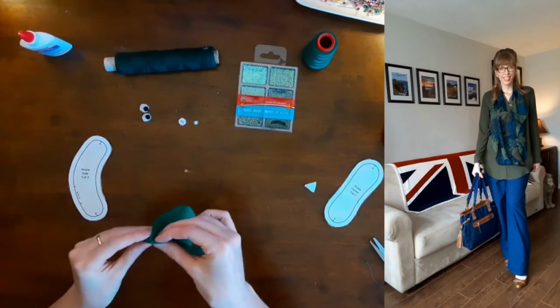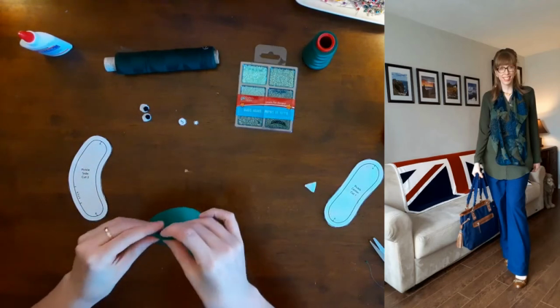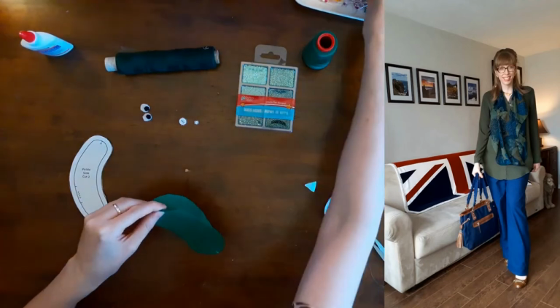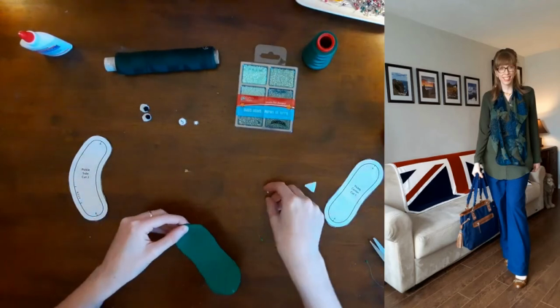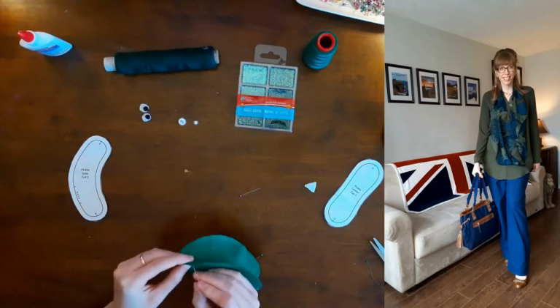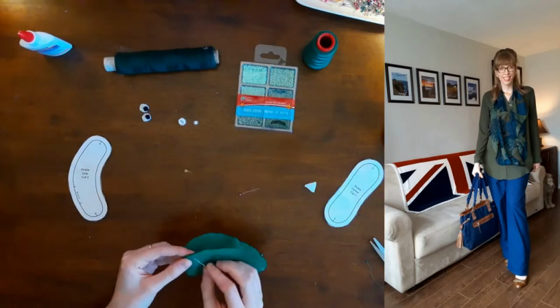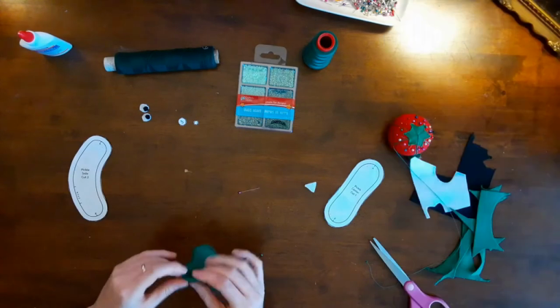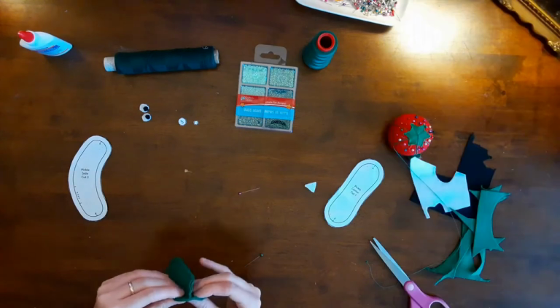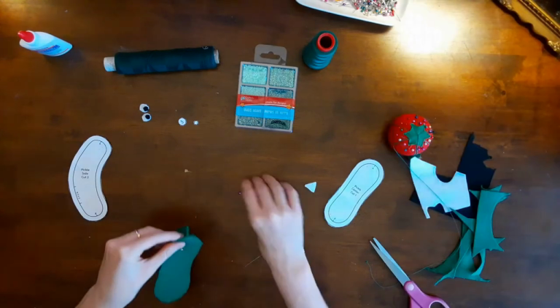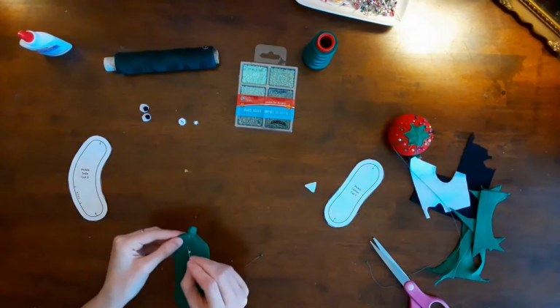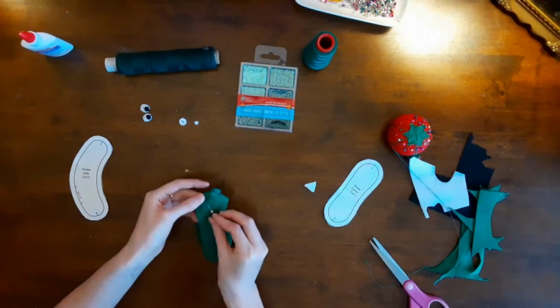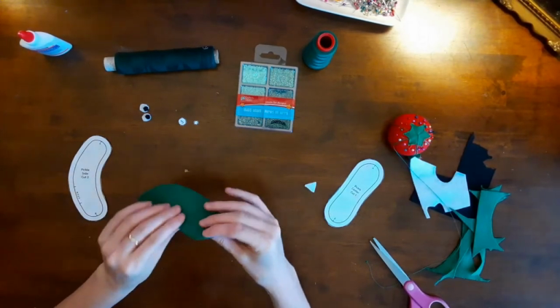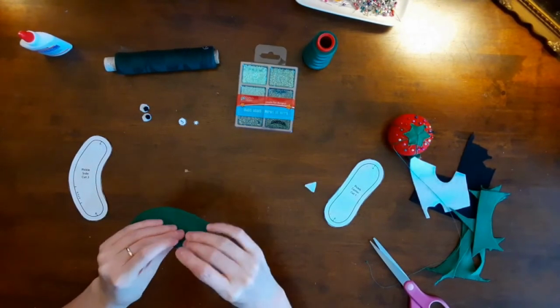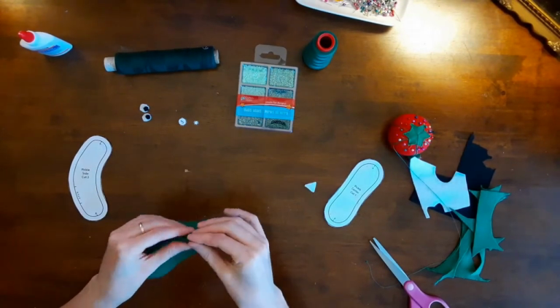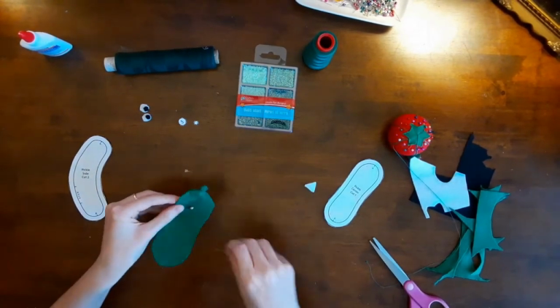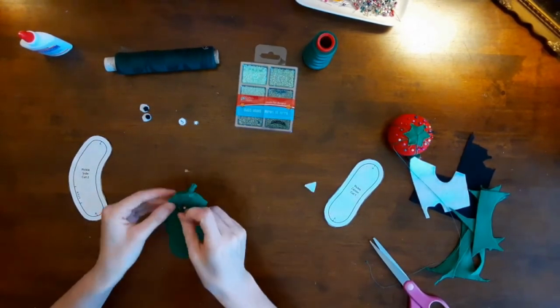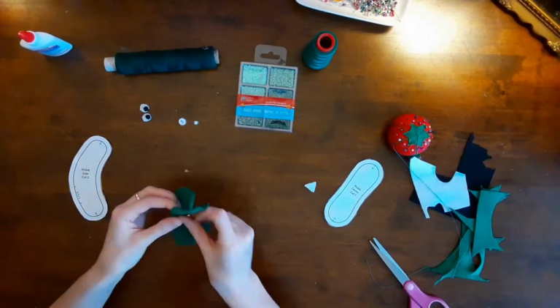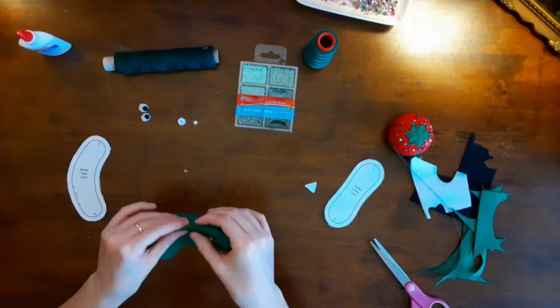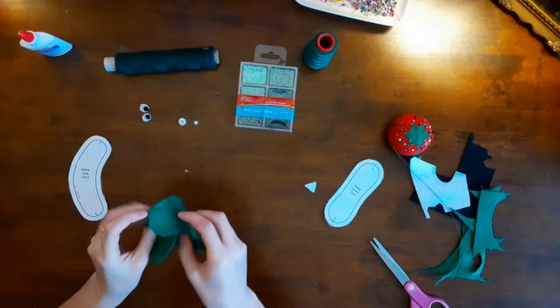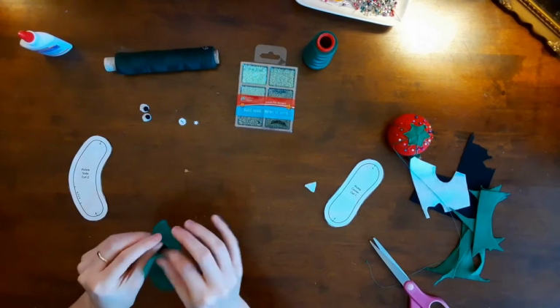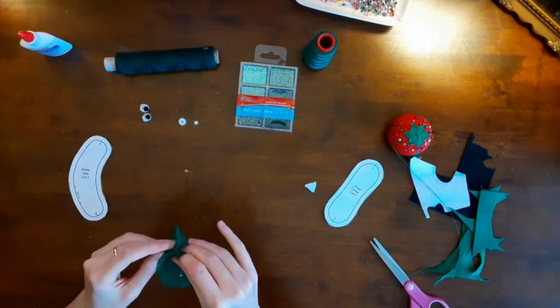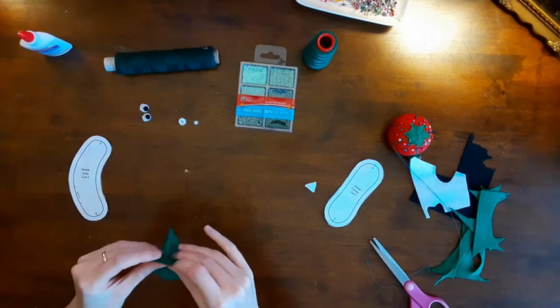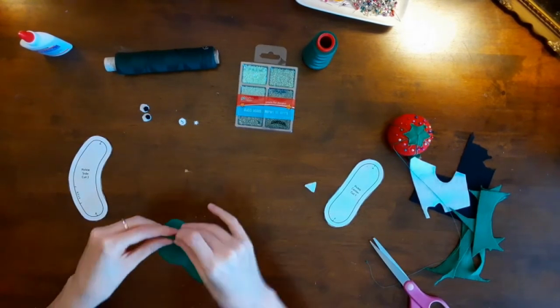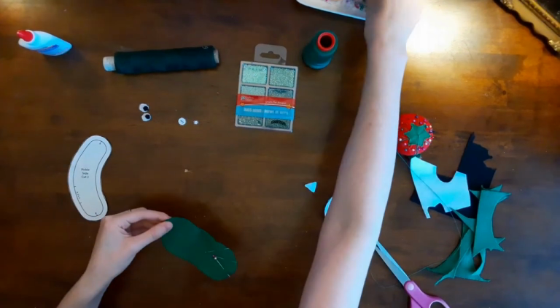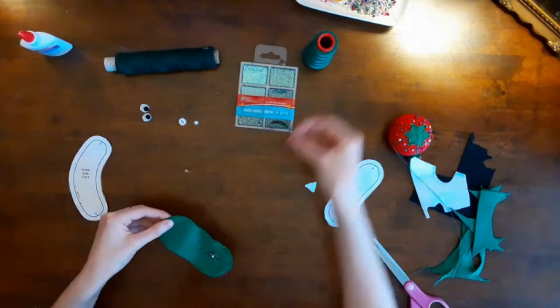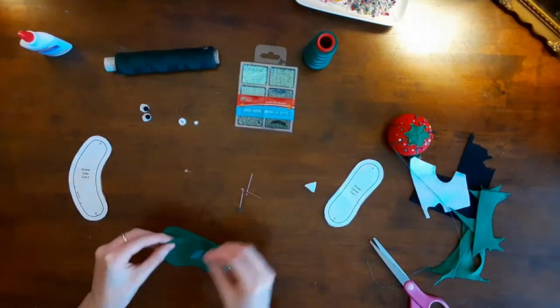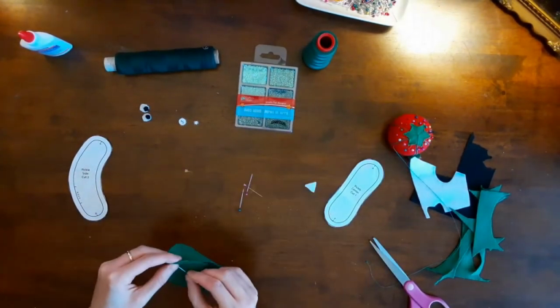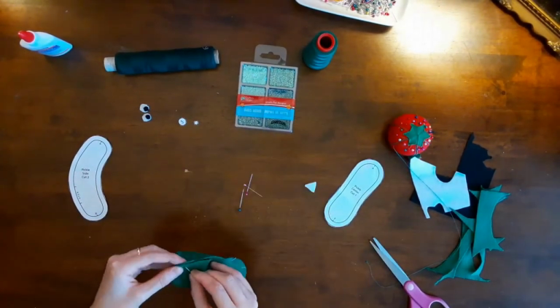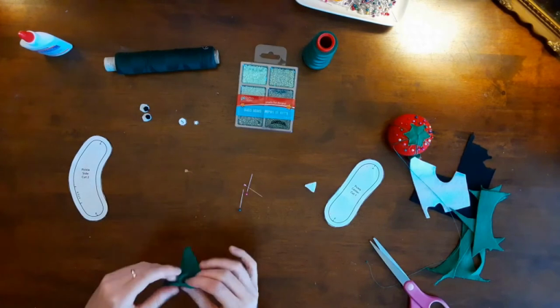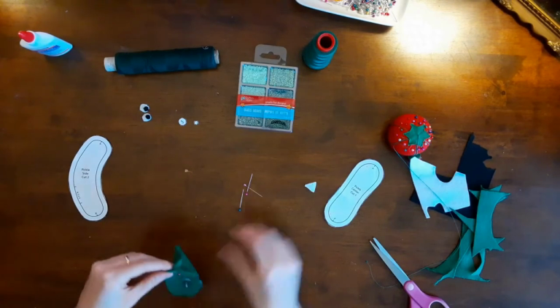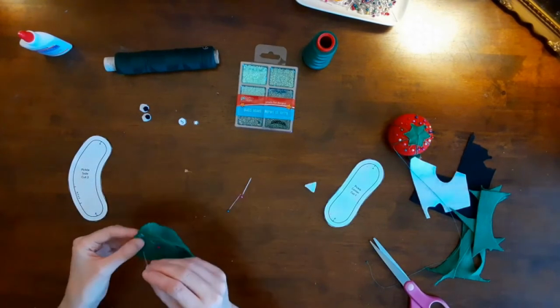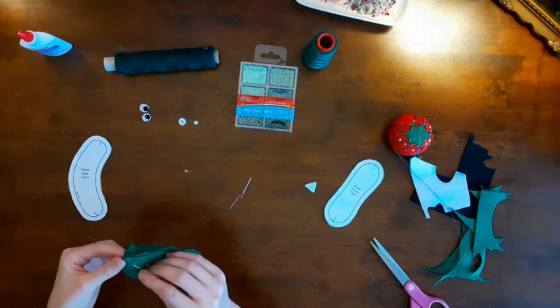Then I marked points A and B with my tailor's chalk on the pickle center so that it could be lined up correctly with the pickle sides. Then I pinned the pickle center between the two pickle sides, matching up points A and B.